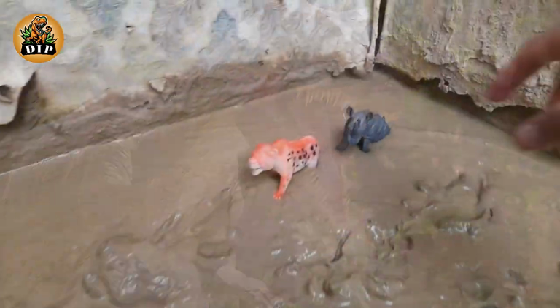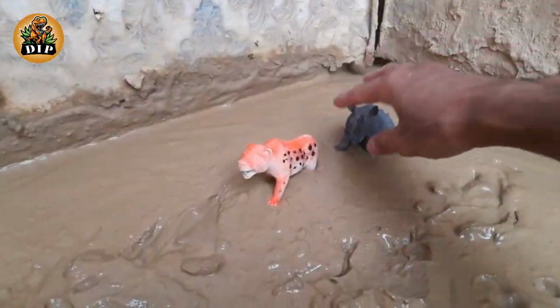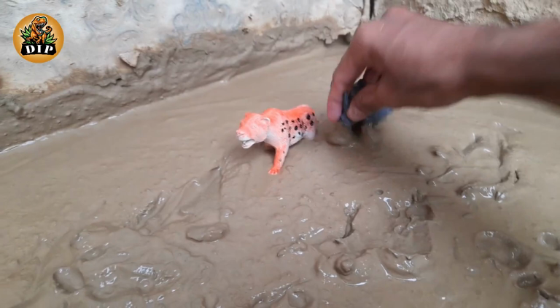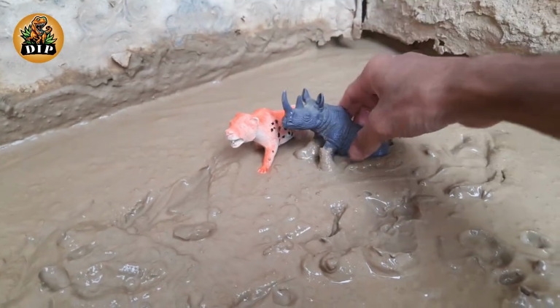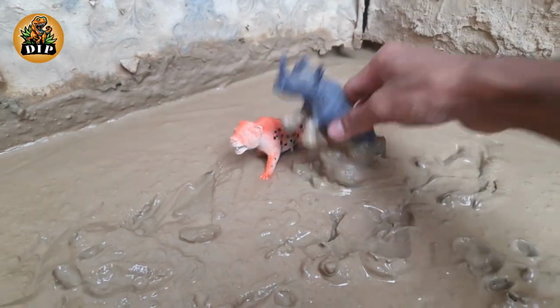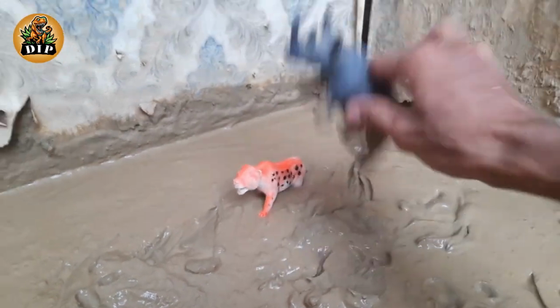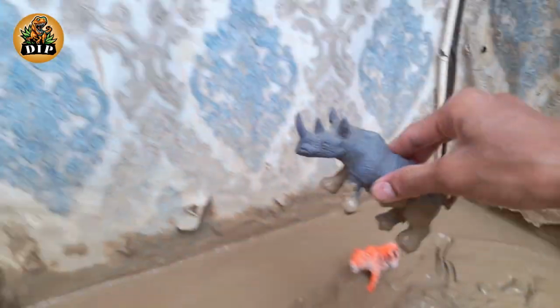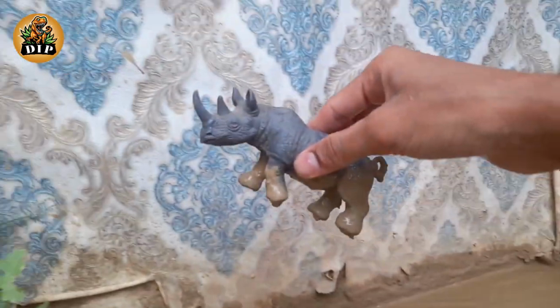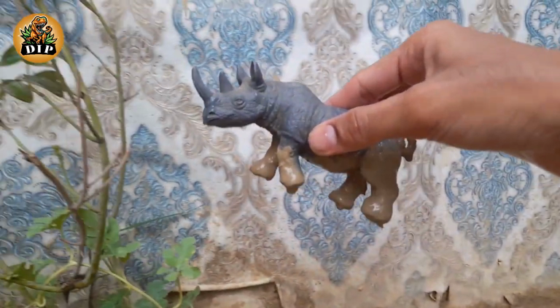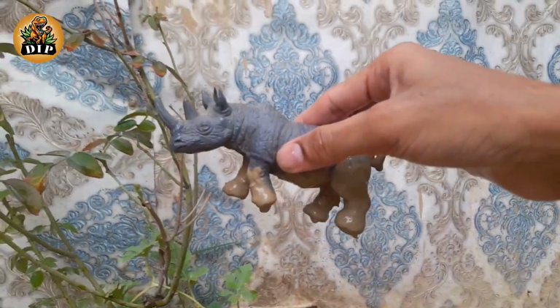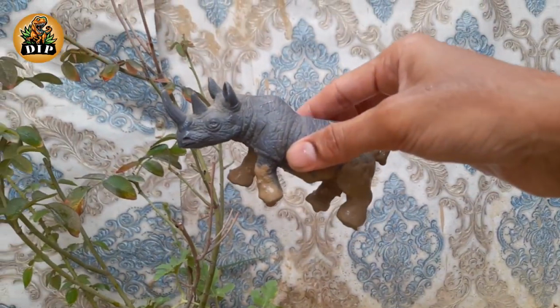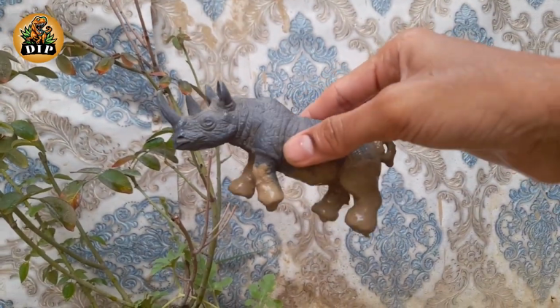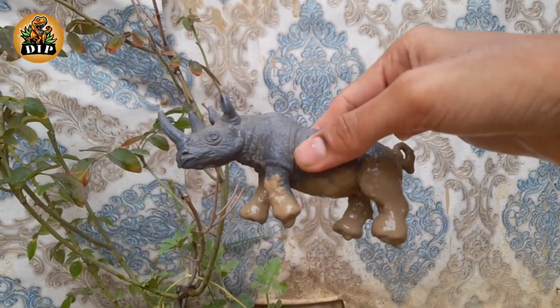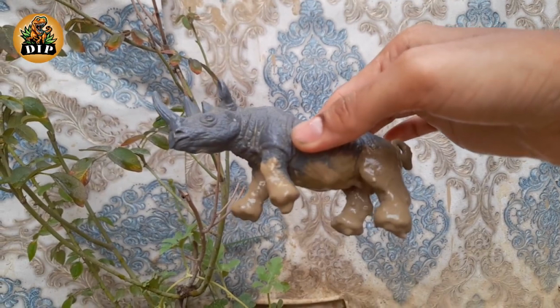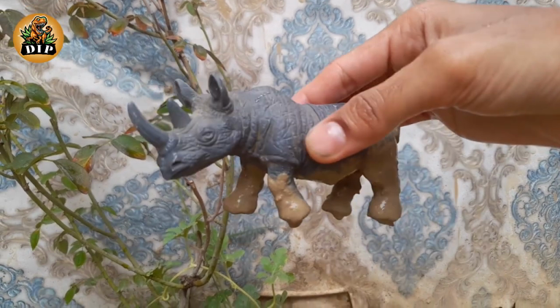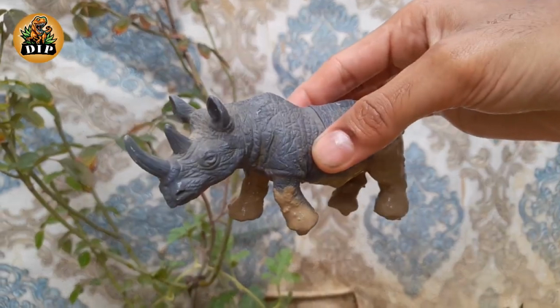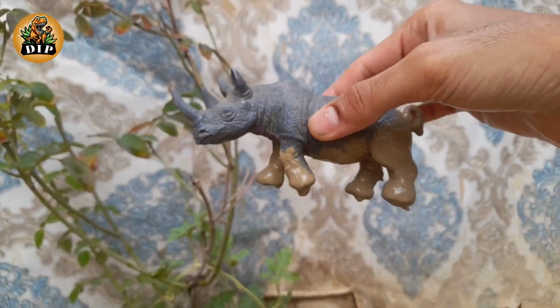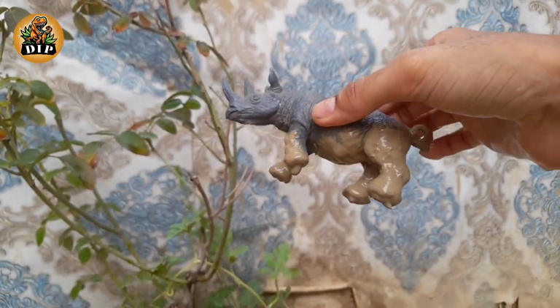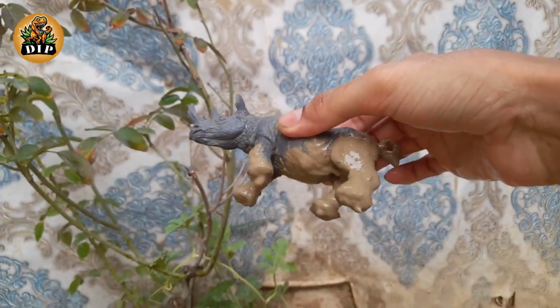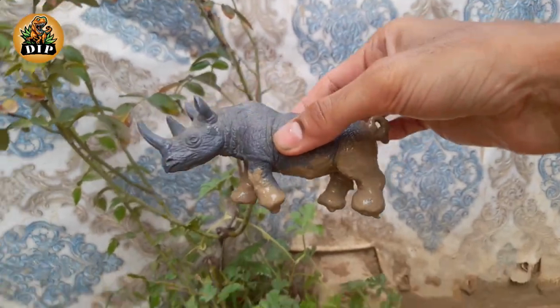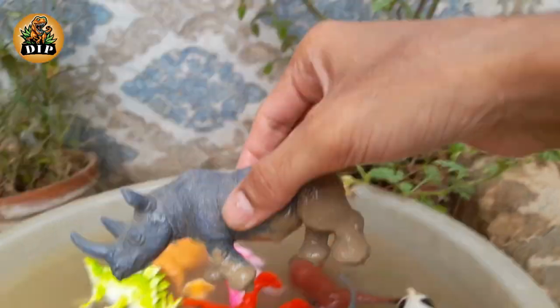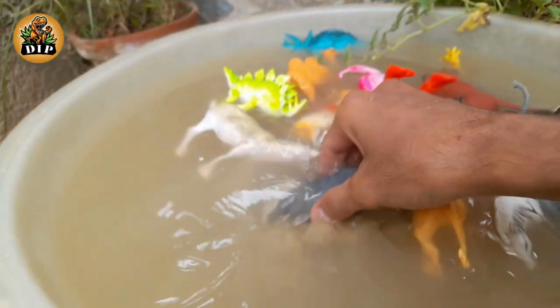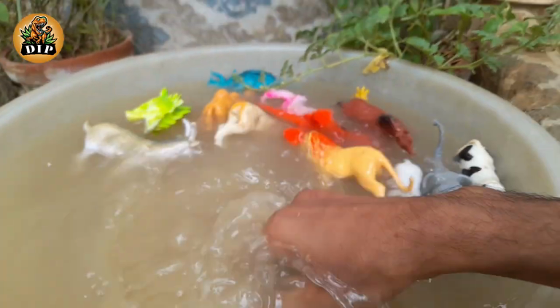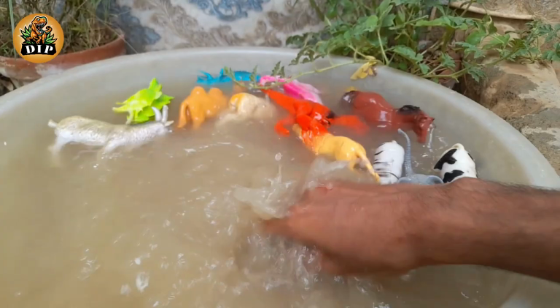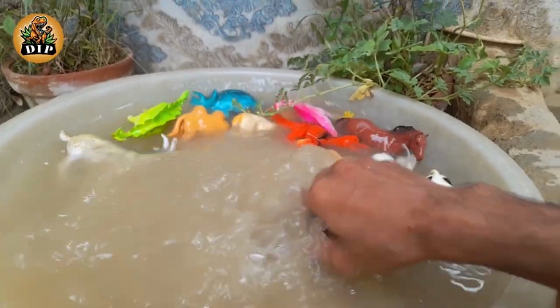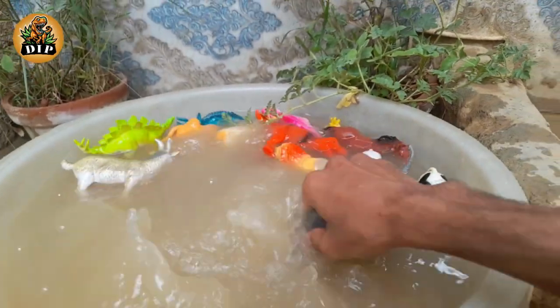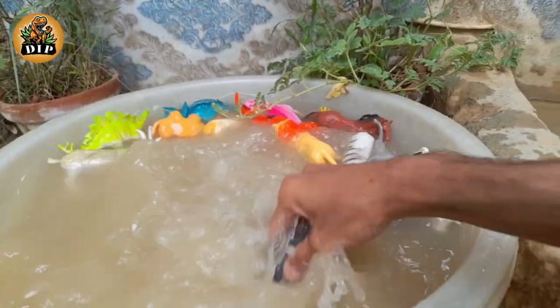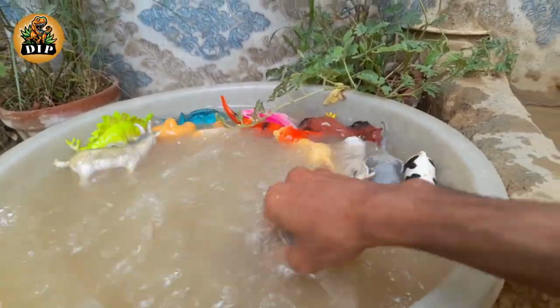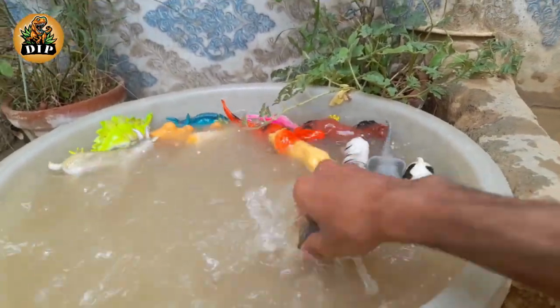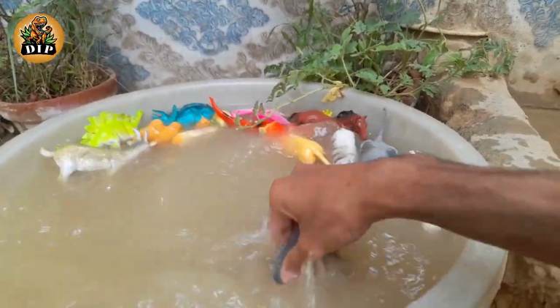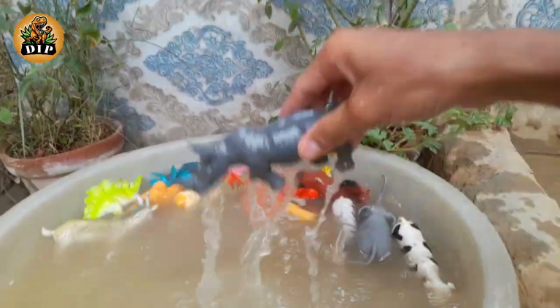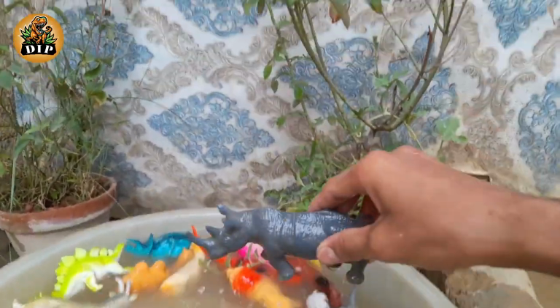Our second-to-last animal is the rhinoceros. There are five species of rhino in the world. Rhinos can weigh over three tons. Black and white rhinos are both actually gray.